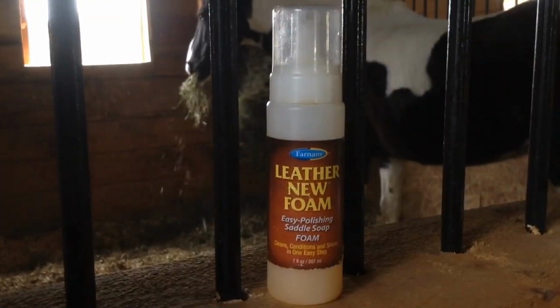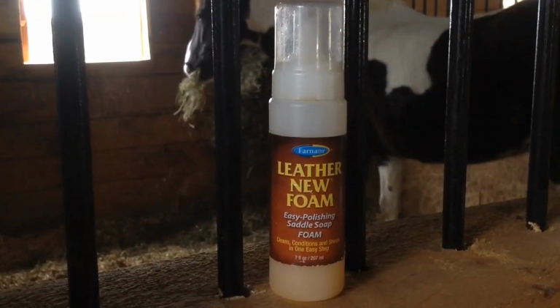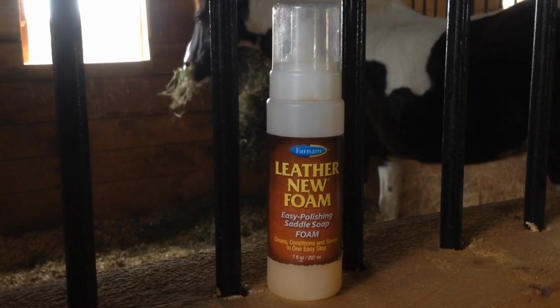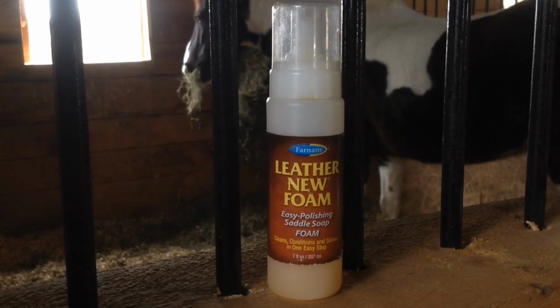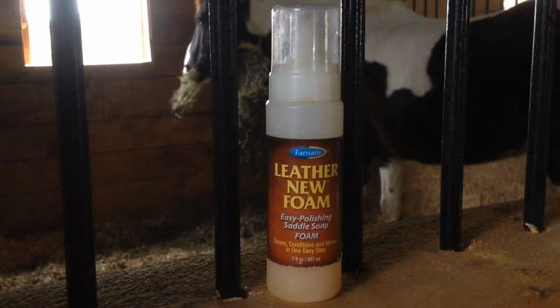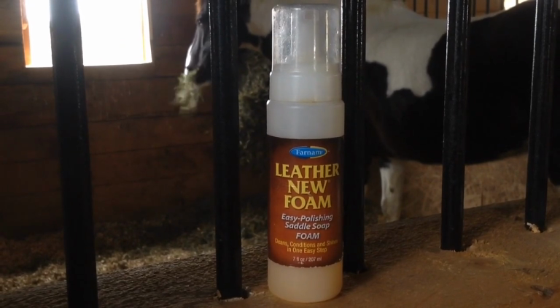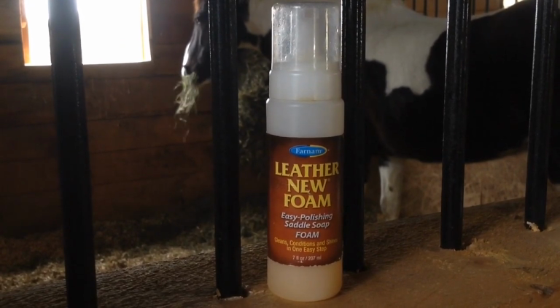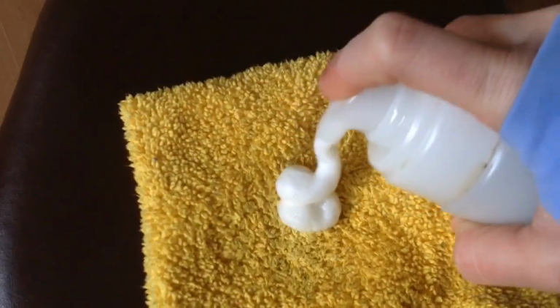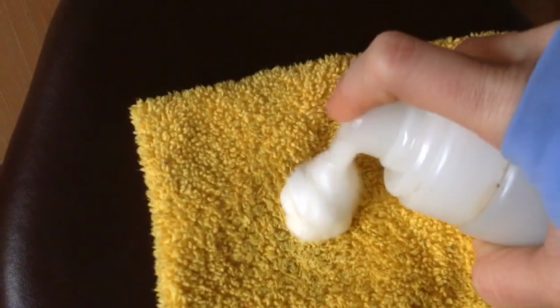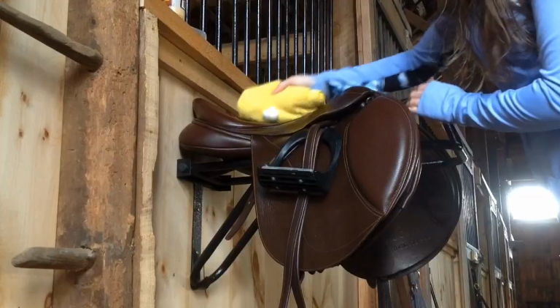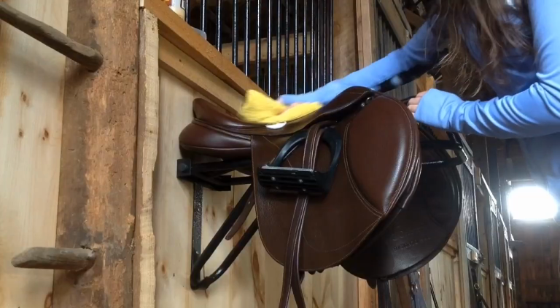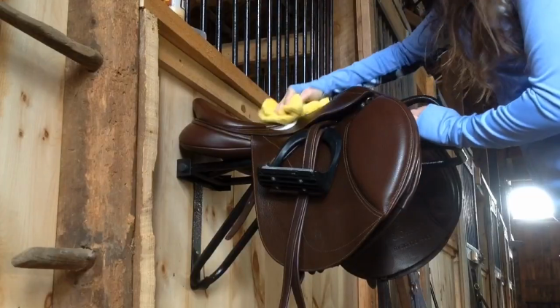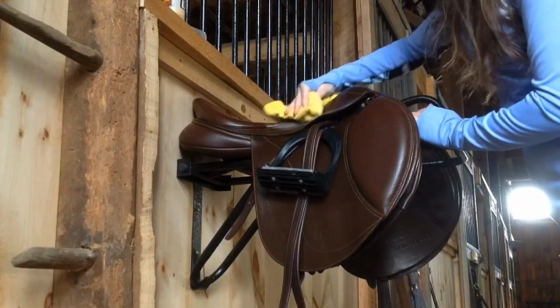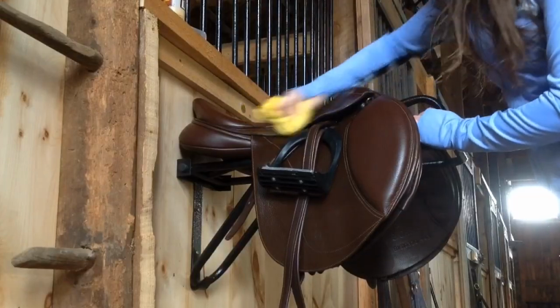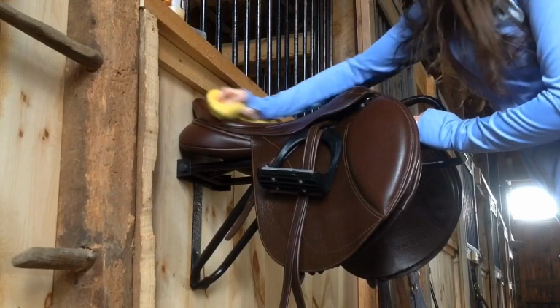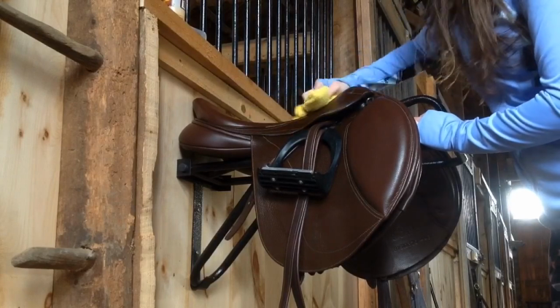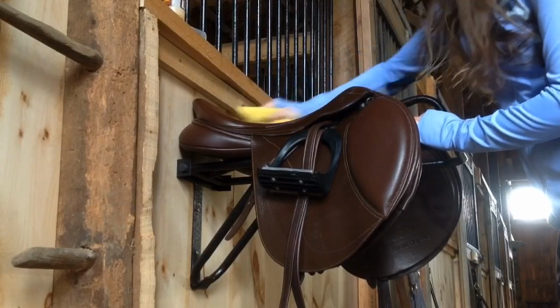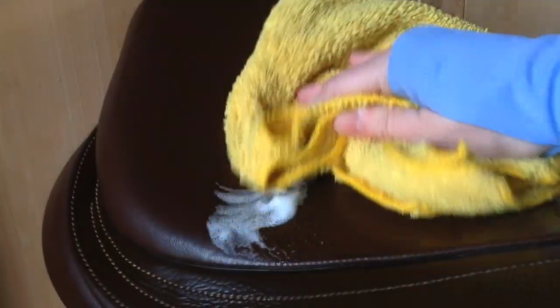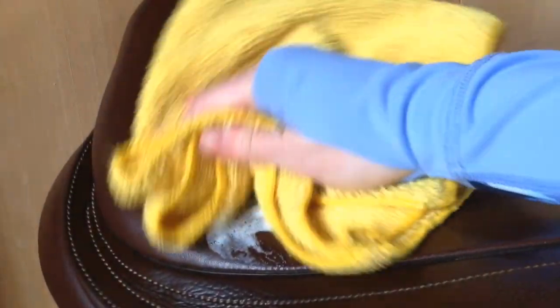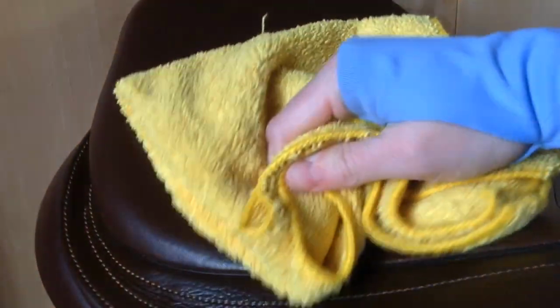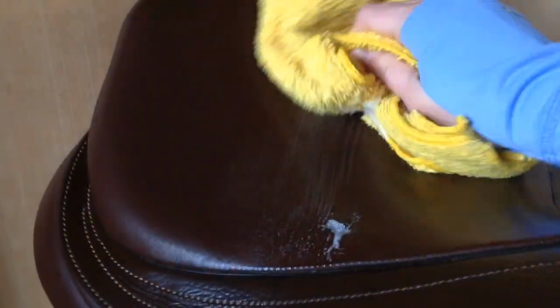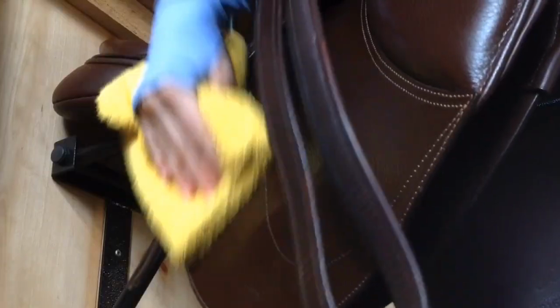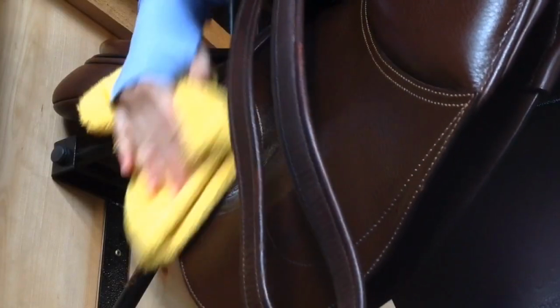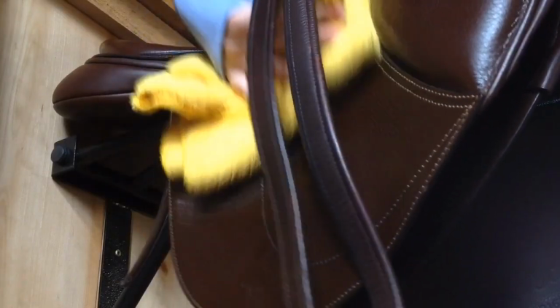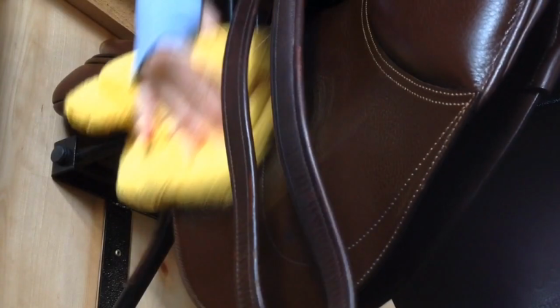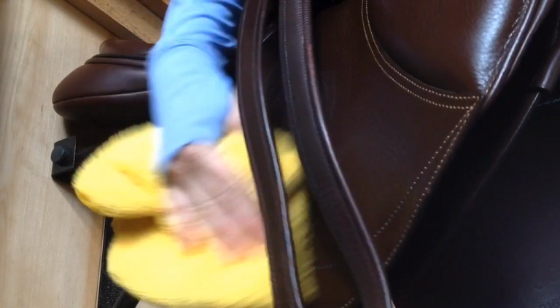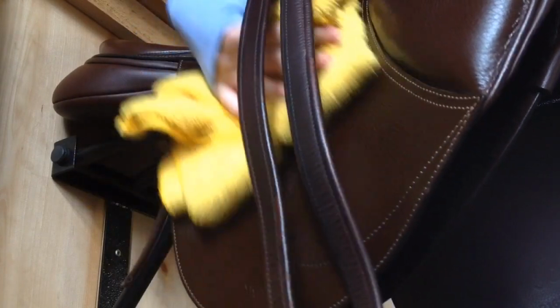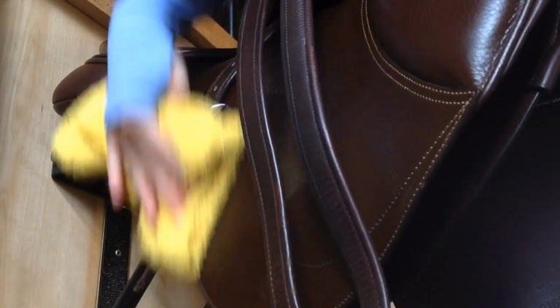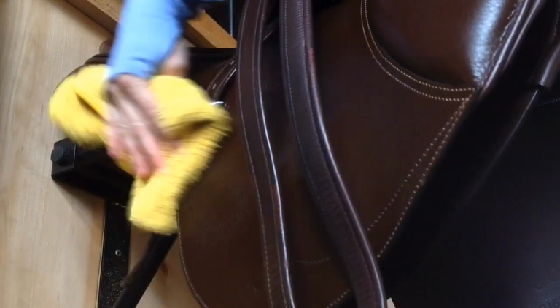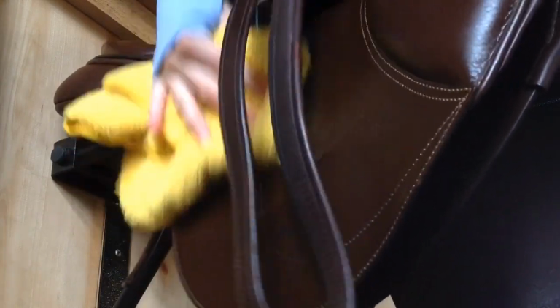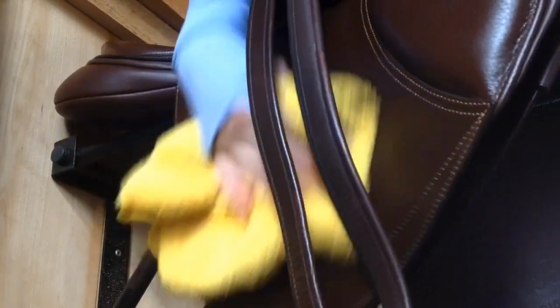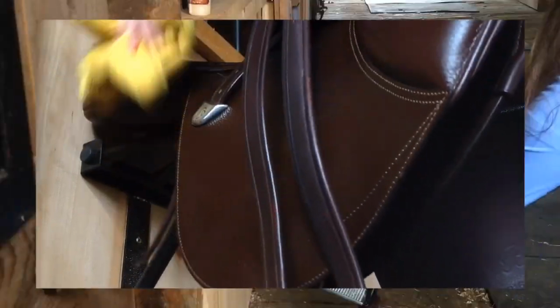The first product that I like to use on my saddle is Farnam Leather New Foam. It's great for just giving a quick rinse over your saddle to get all of the loose dust off. Because I use this as essentially a first coat in my leather cleaning process, I just go over my saddle pretty quickly with it.